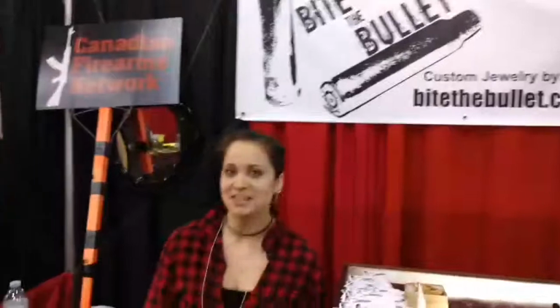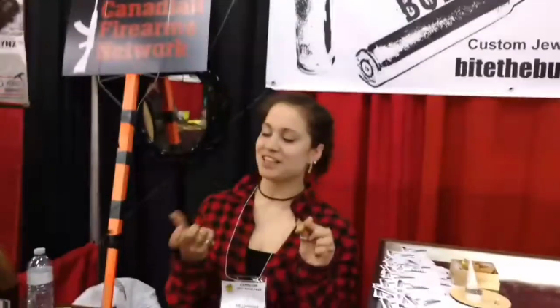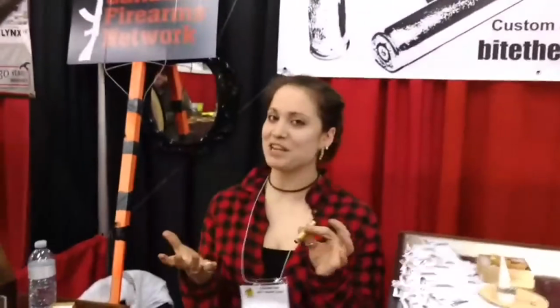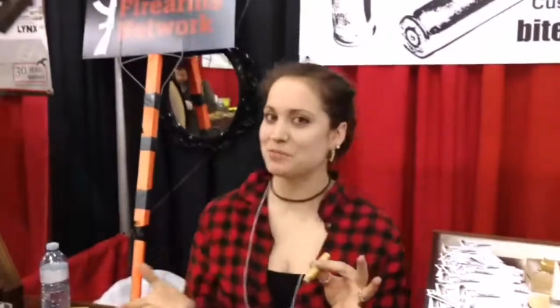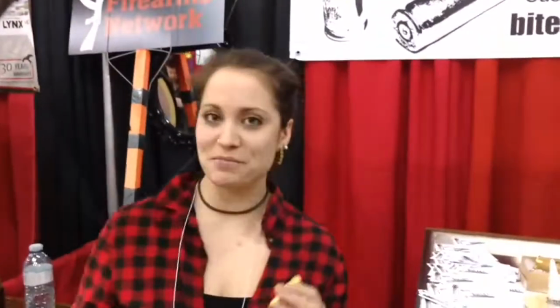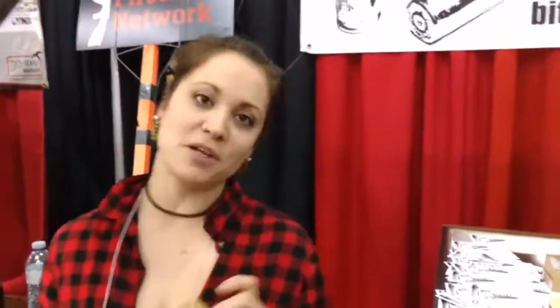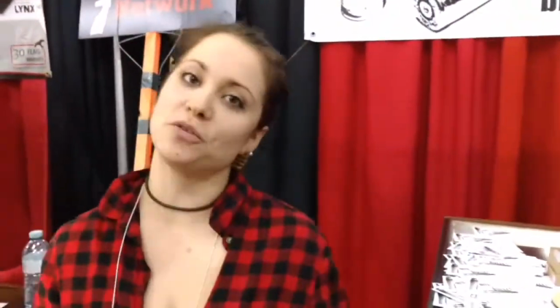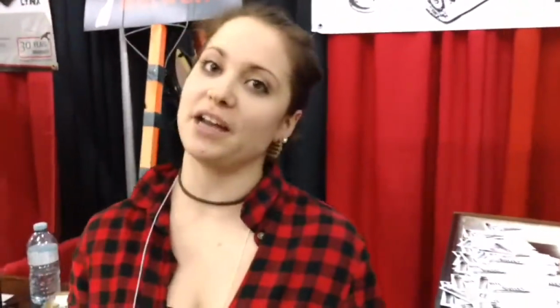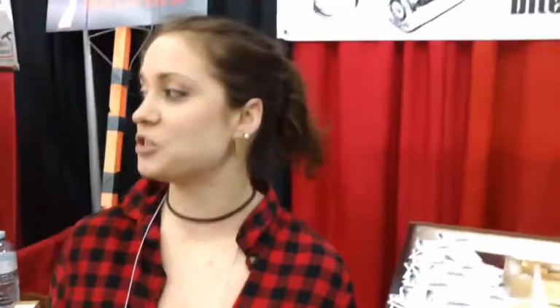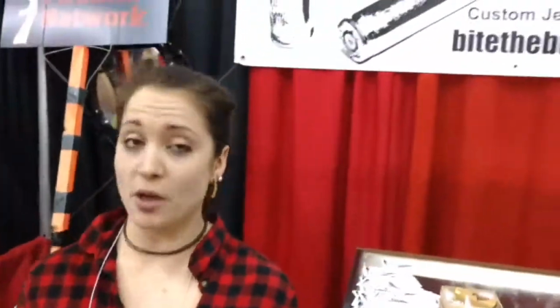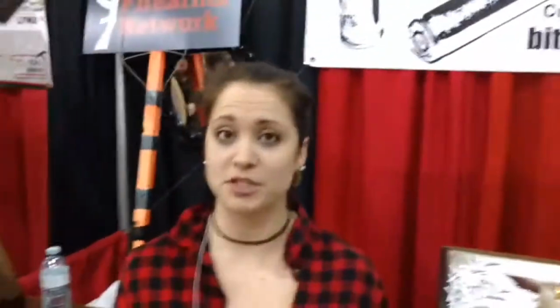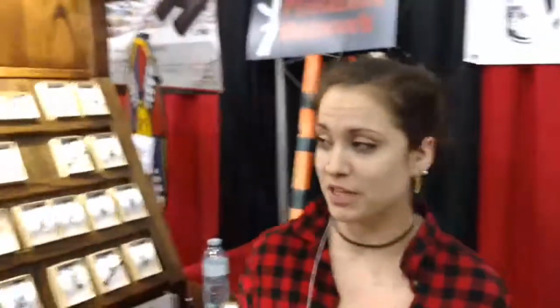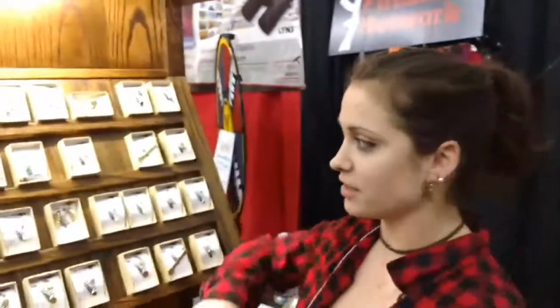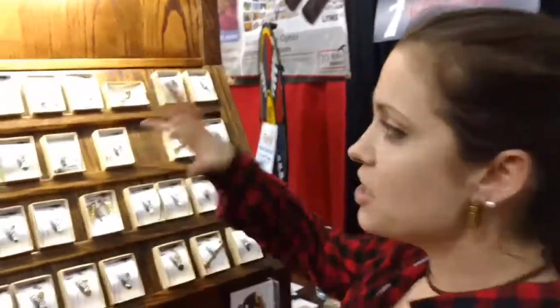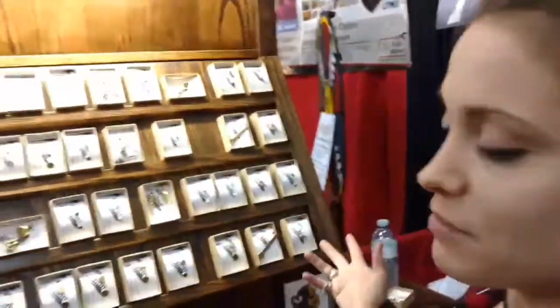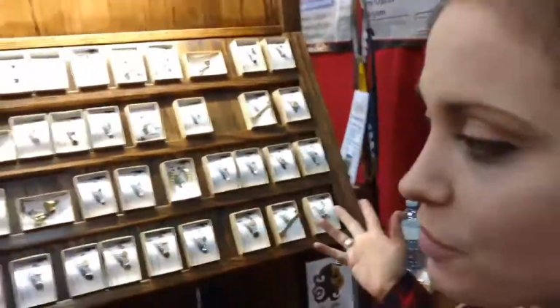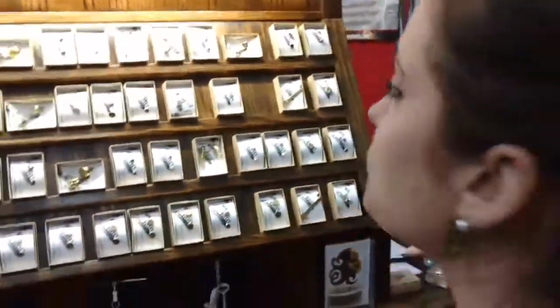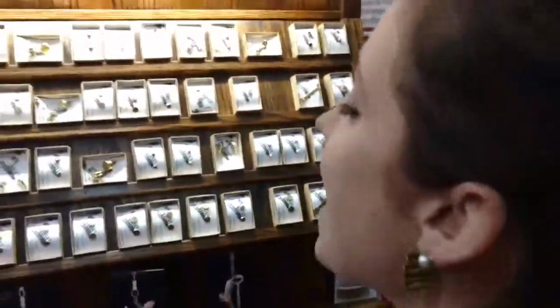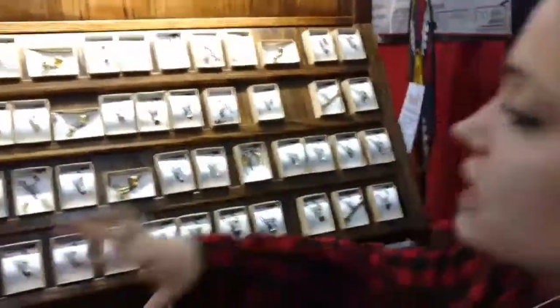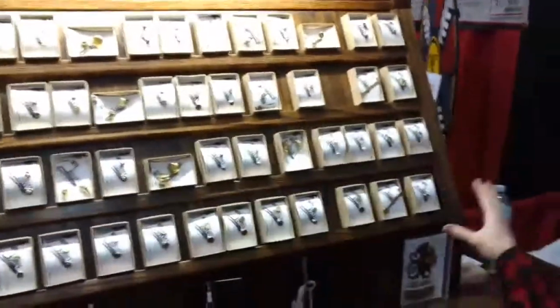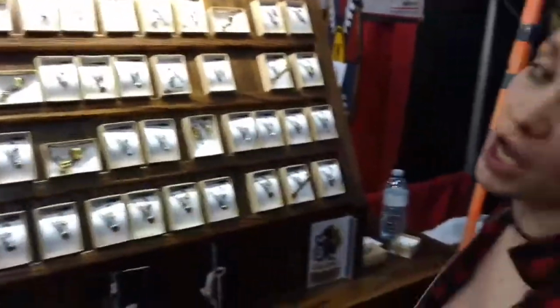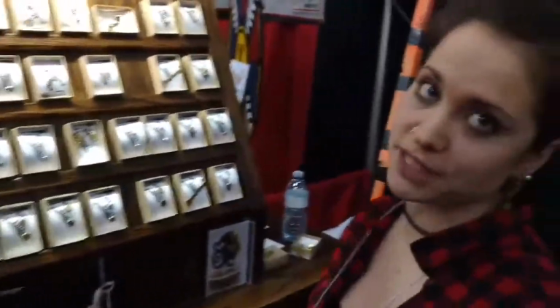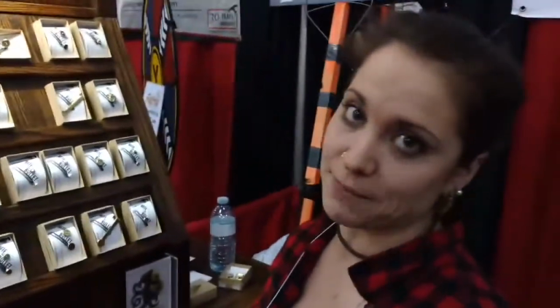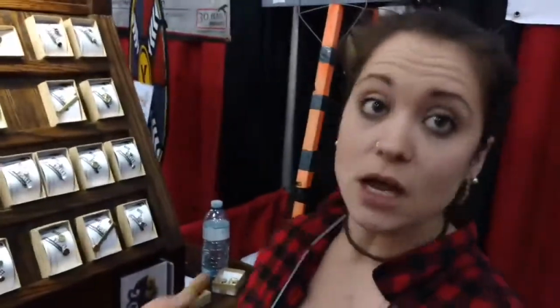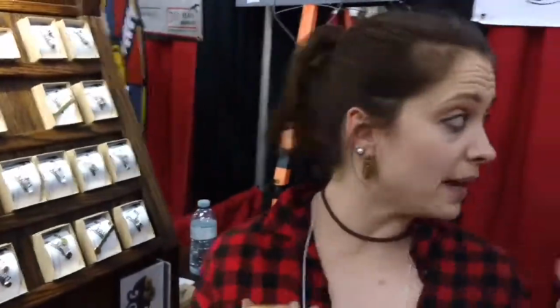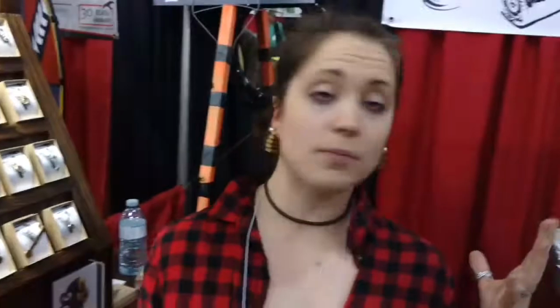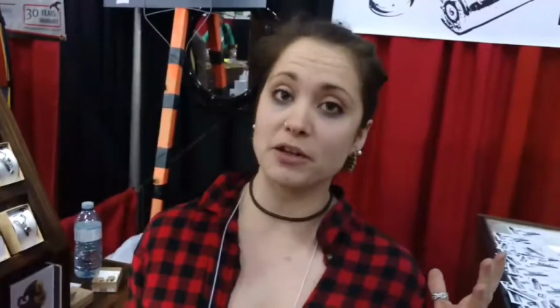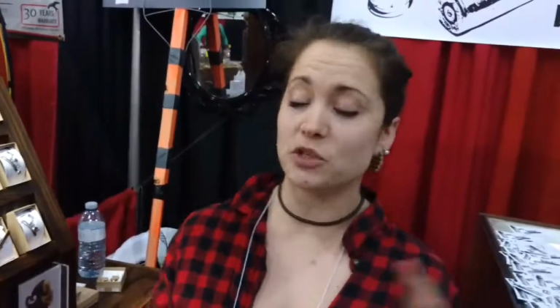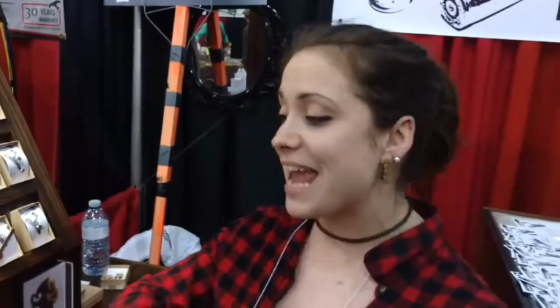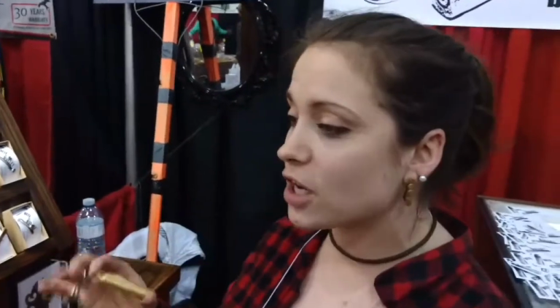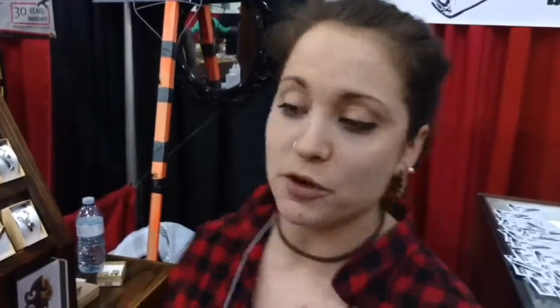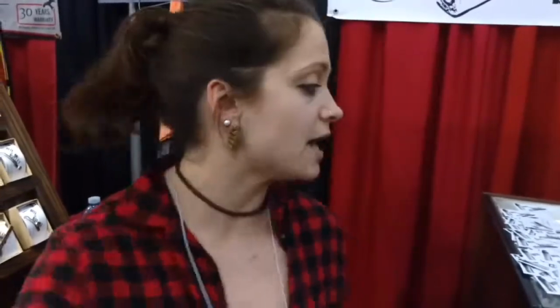Bite the Bullets is a jewelry line and accessory line, all made from recycled bullet shells. Everything here is 100% handmade. Me and my husband are both metalsmiths — we make everything ourselves from scratch.